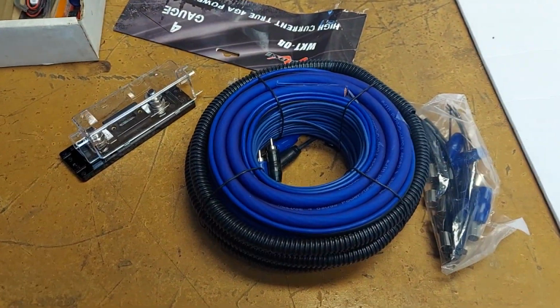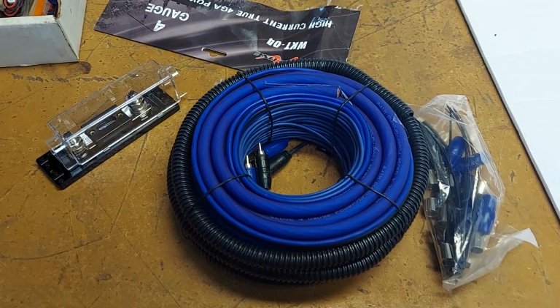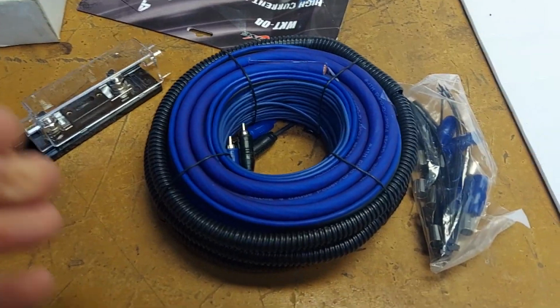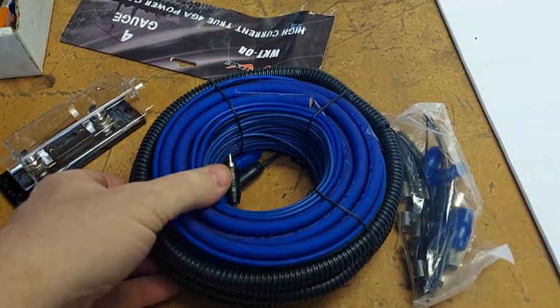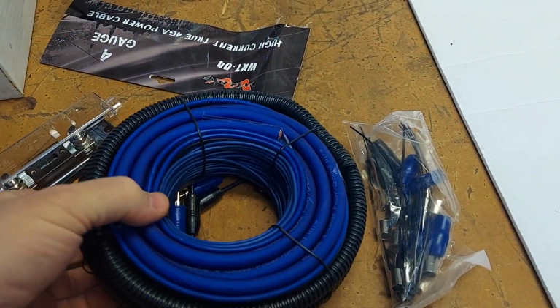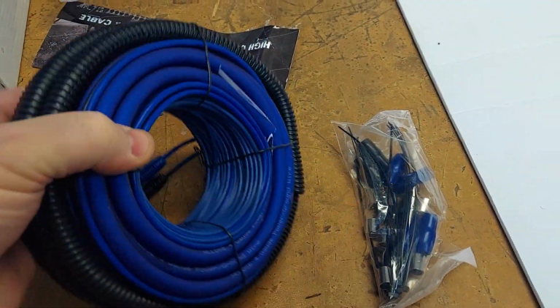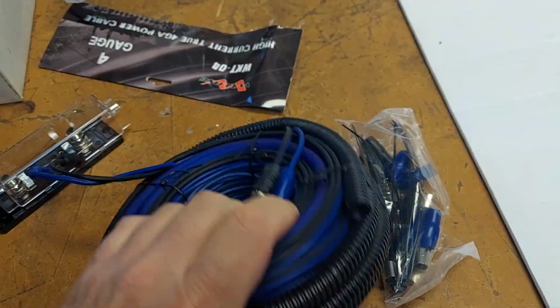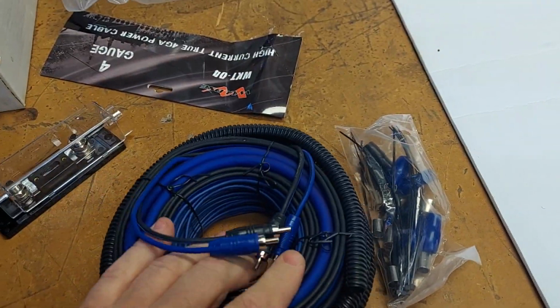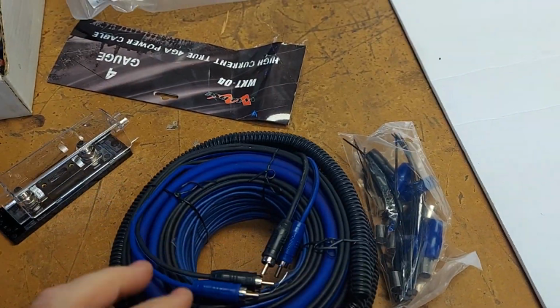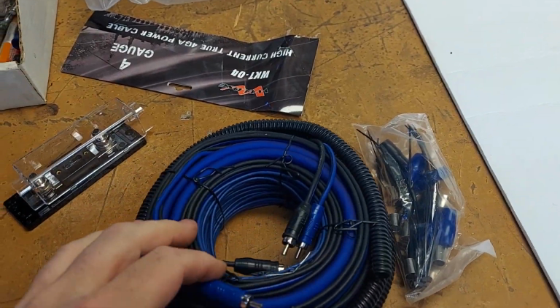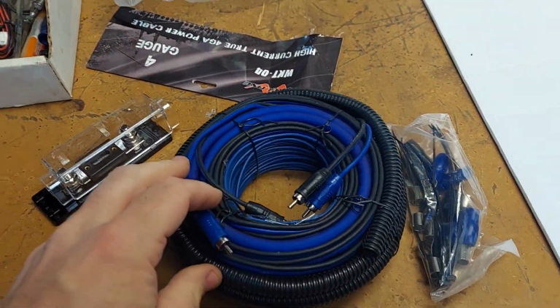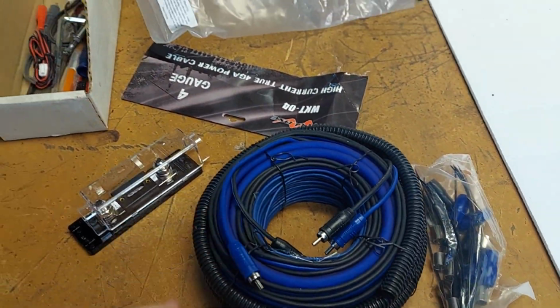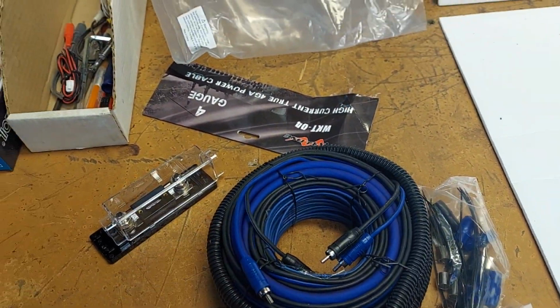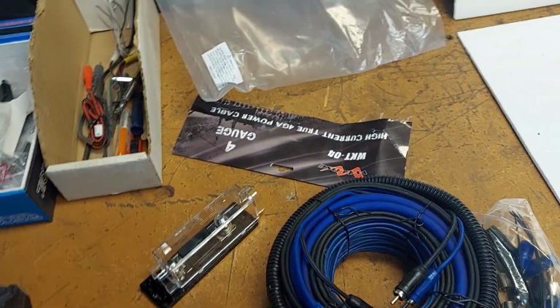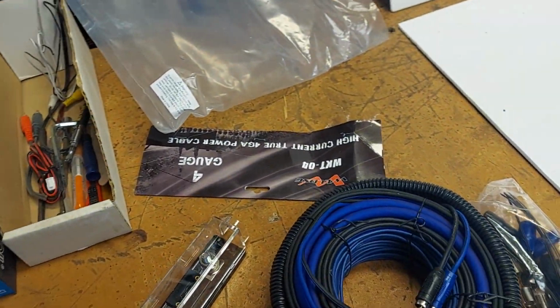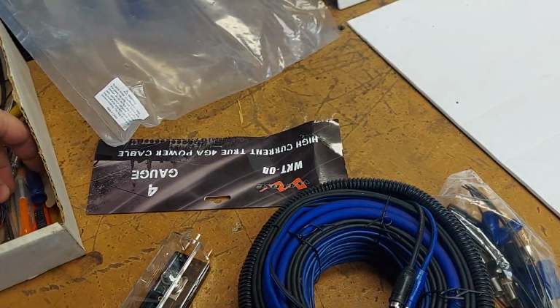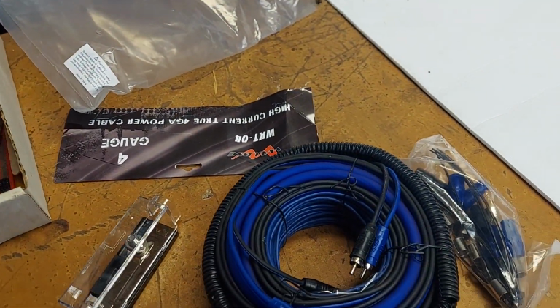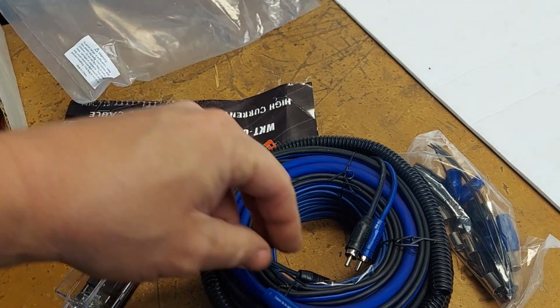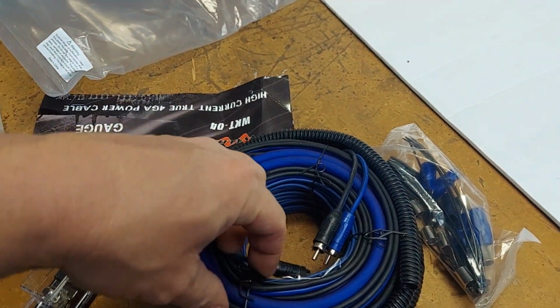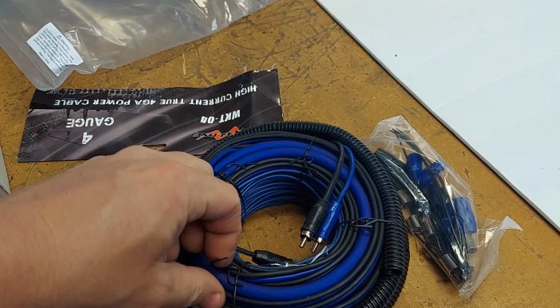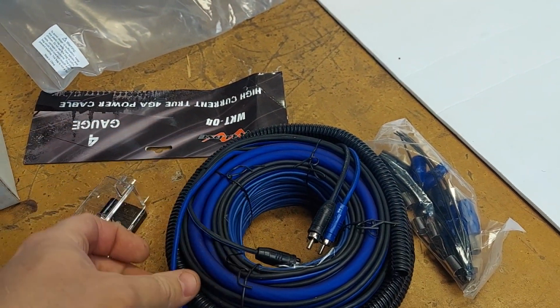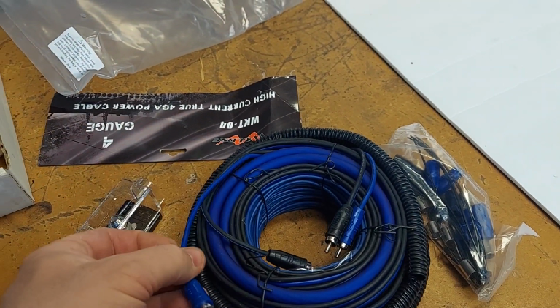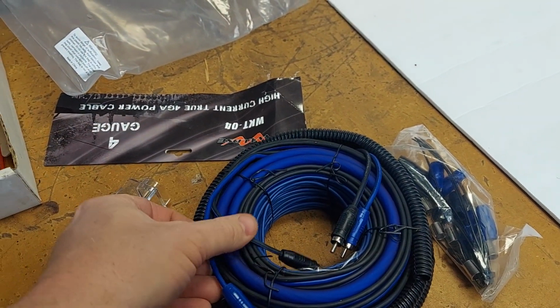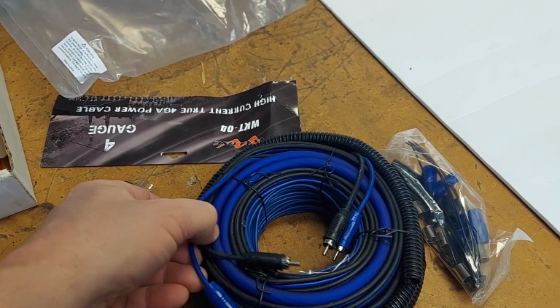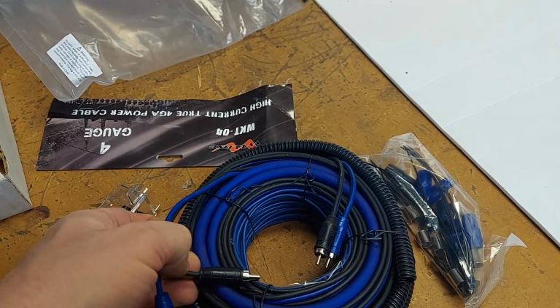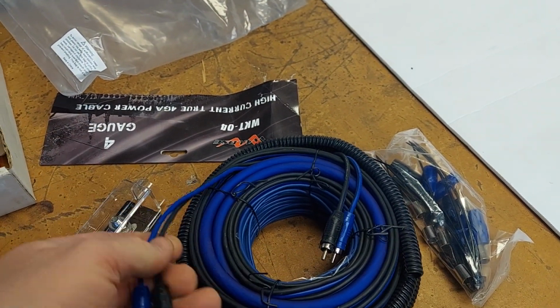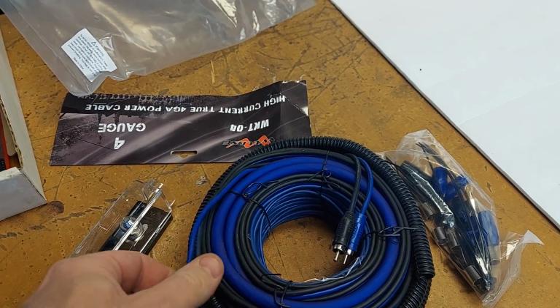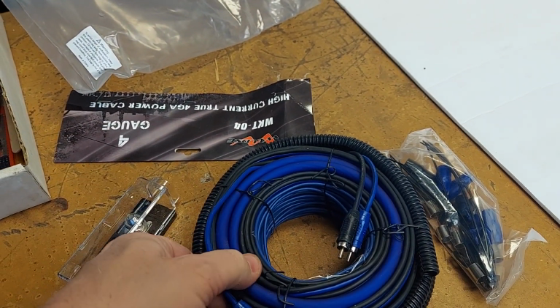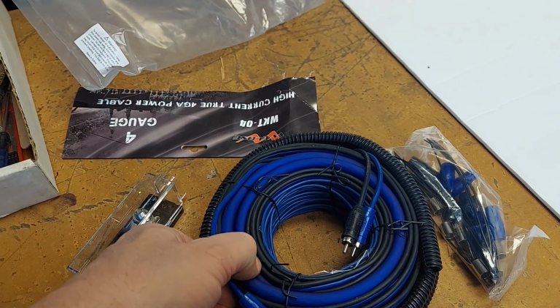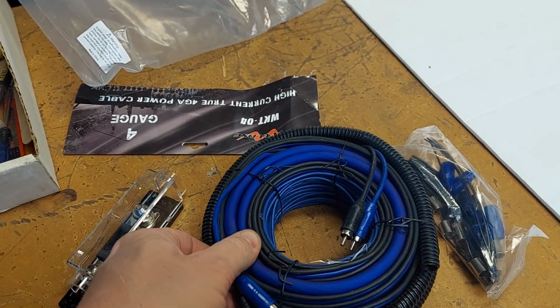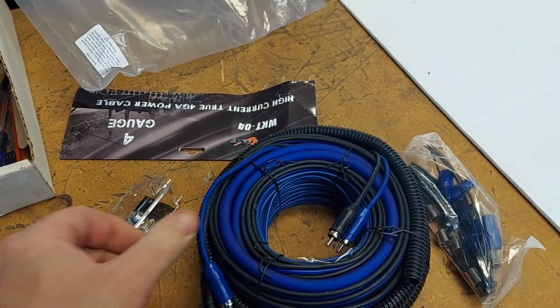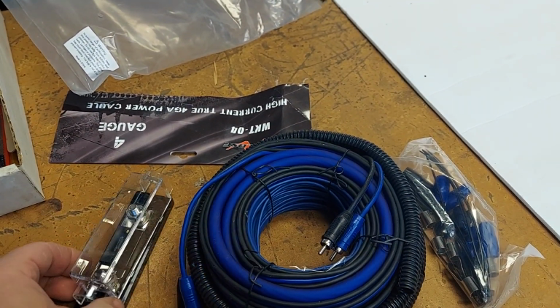It's the 4-gauge wire kit. I ordered some of the woofers and I wanted to check them out. Somebody had recommended them, but I'm going to go ahead and pull these apart. I just want to give it a look and maybe look at some of the wire.